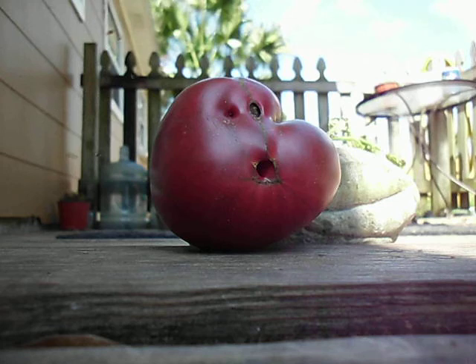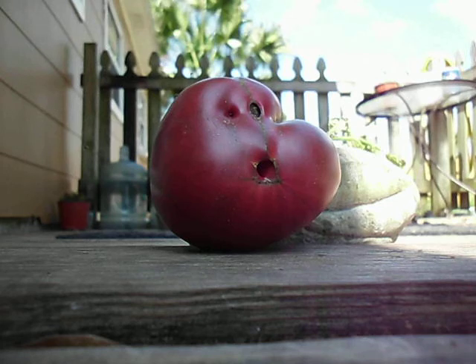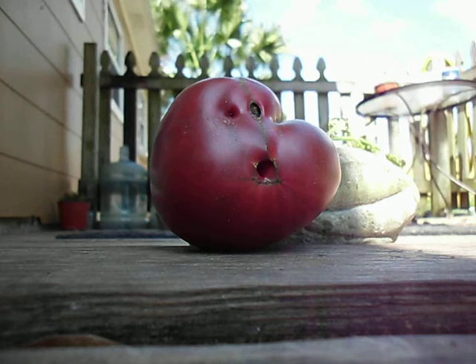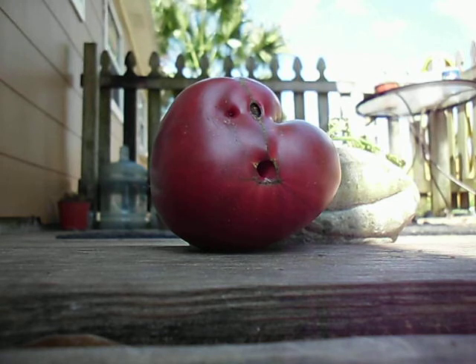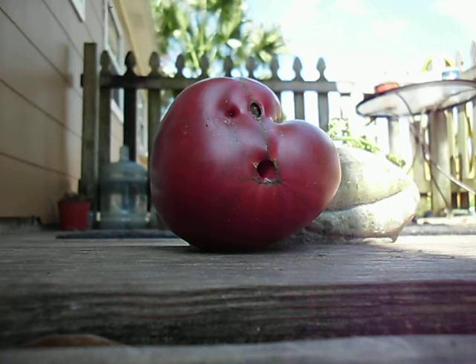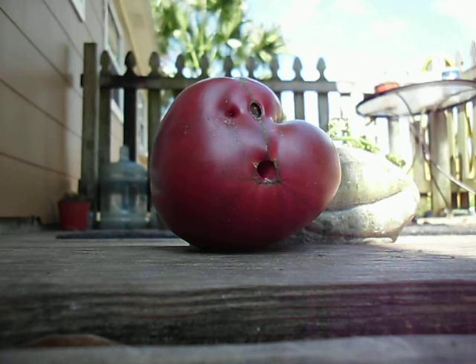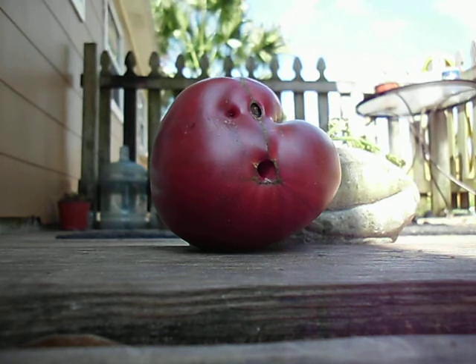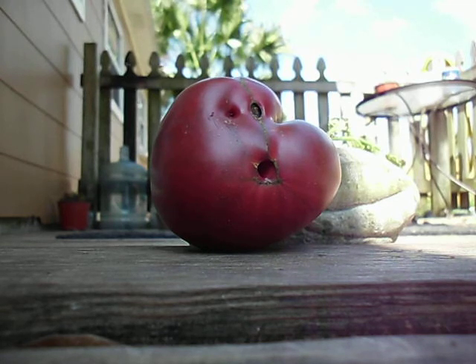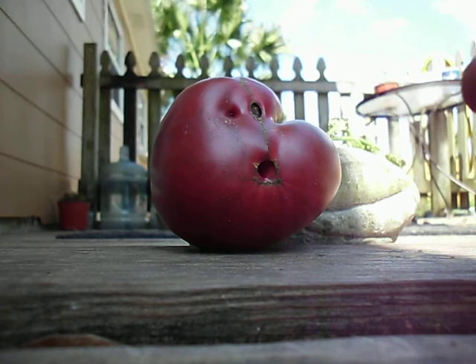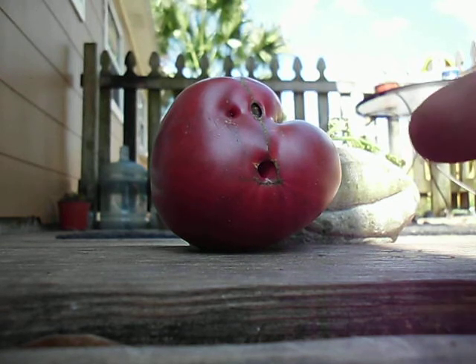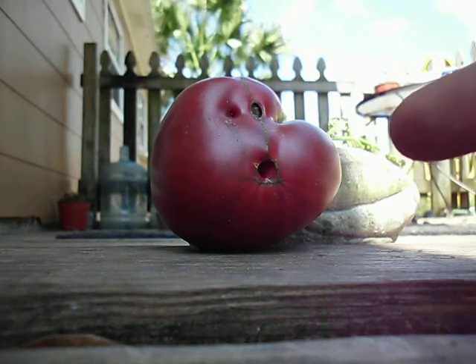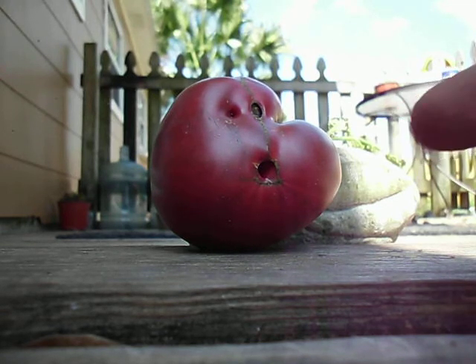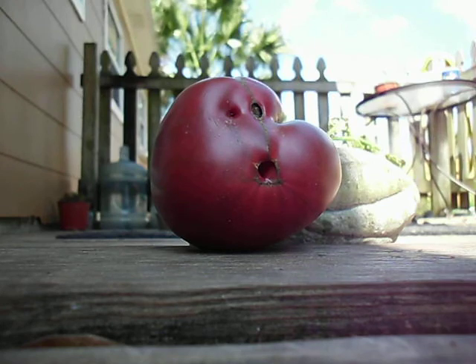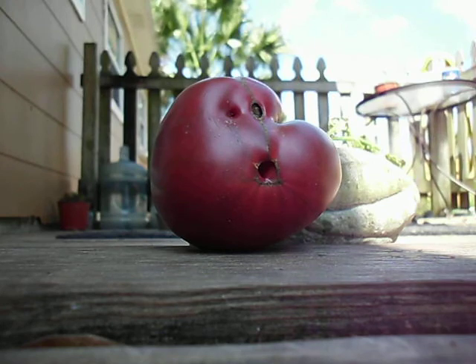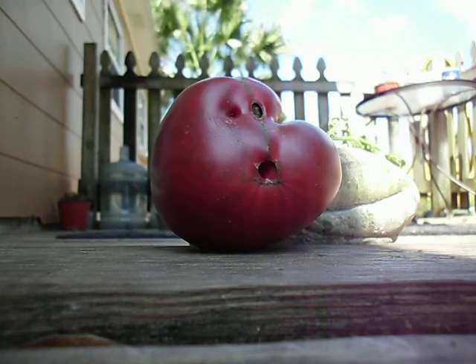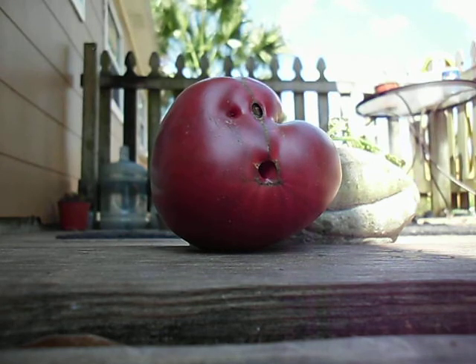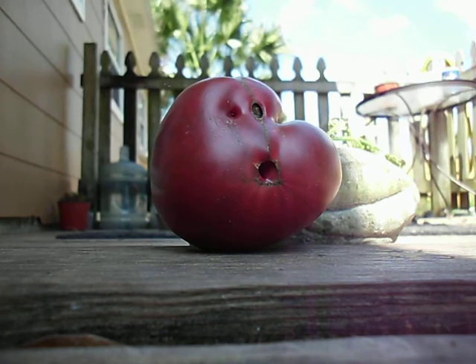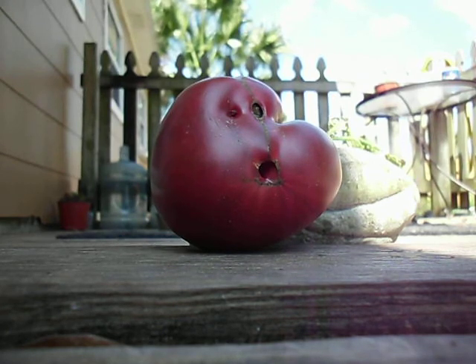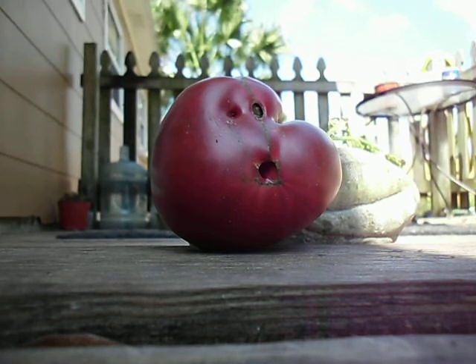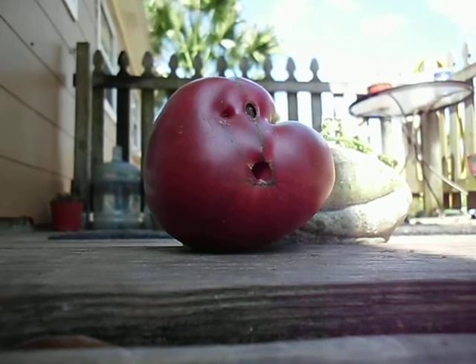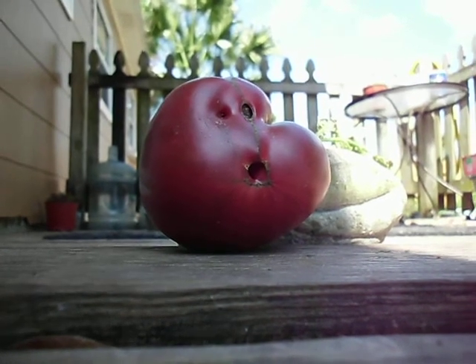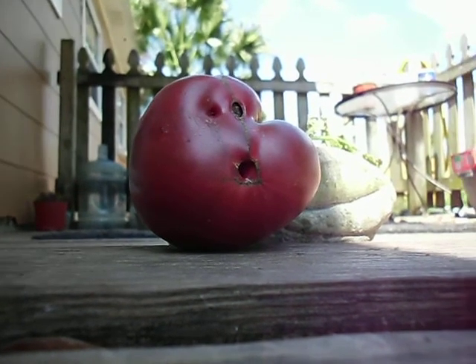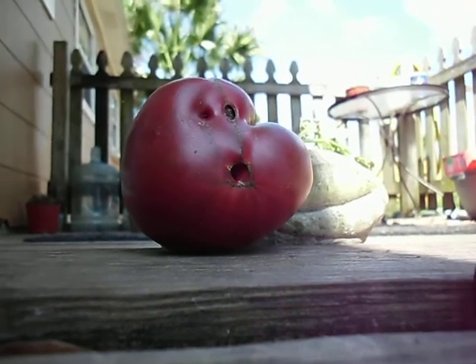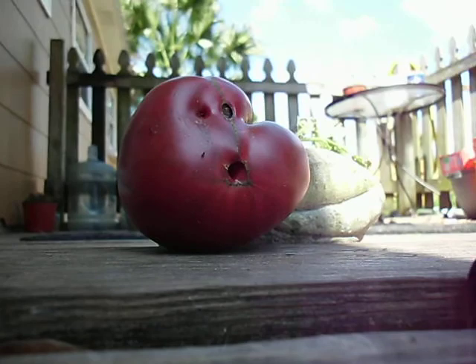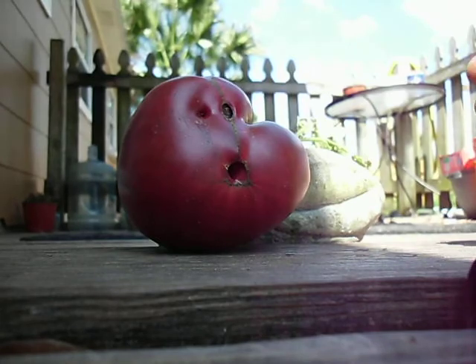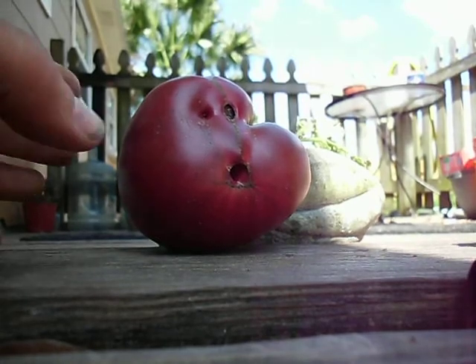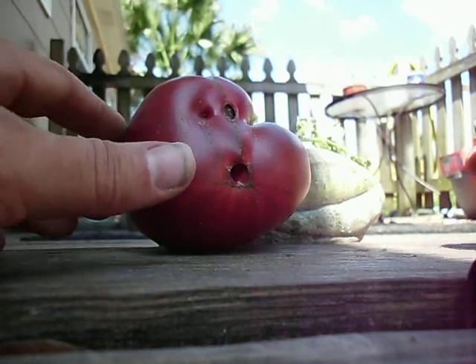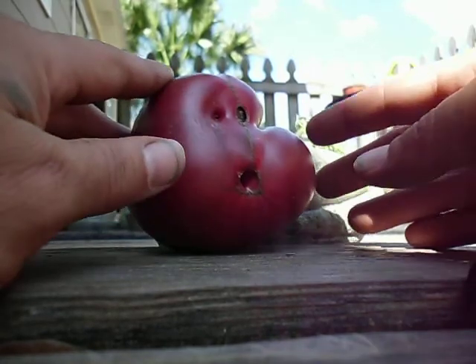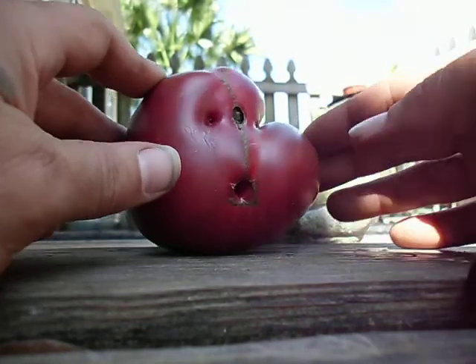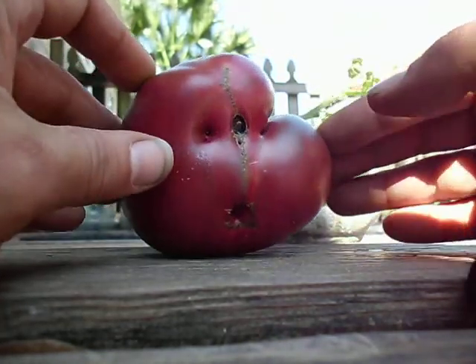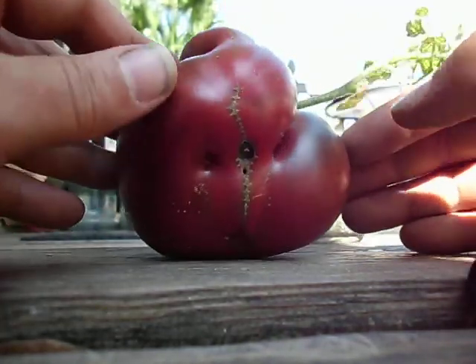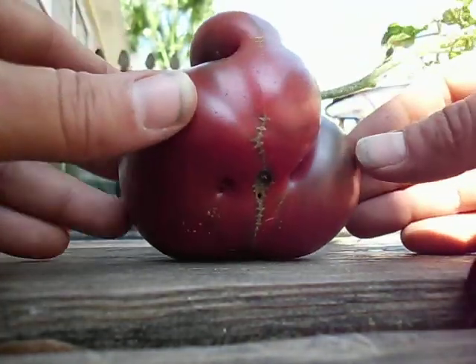Alright guys, Chance again, Growin' Independence Channel. And this guy here, that's a Black Krim tomato — it's my first Black Krim tomato of the season and I wanted to show him off. Really I wanted to show him off because of how funny he looks, but he's pretty cool looking, right?